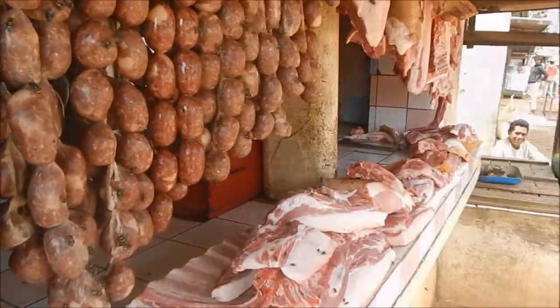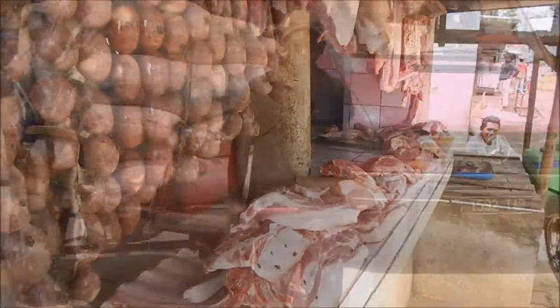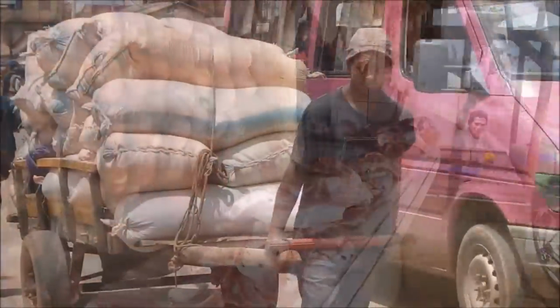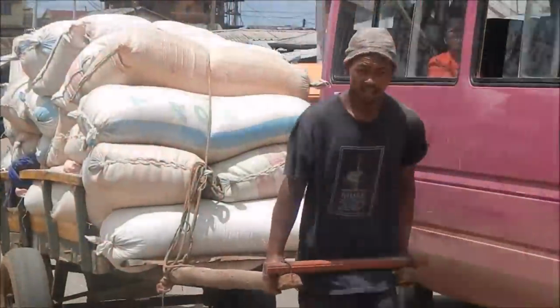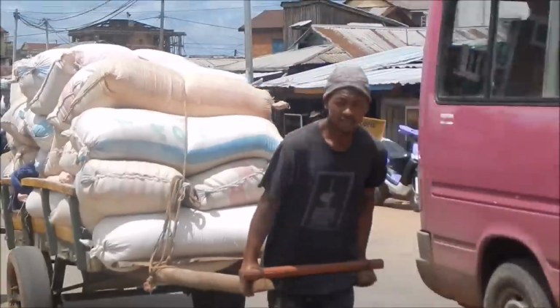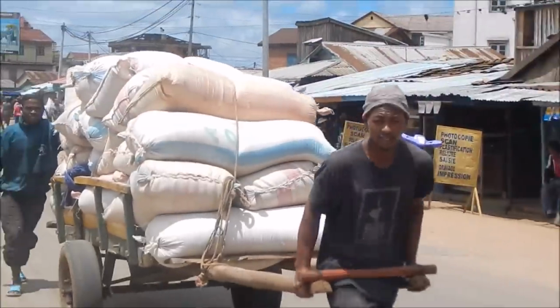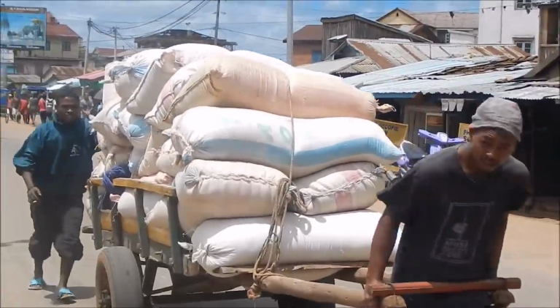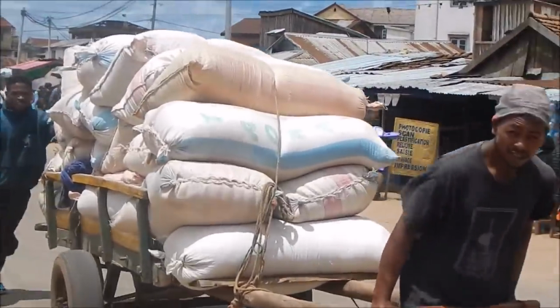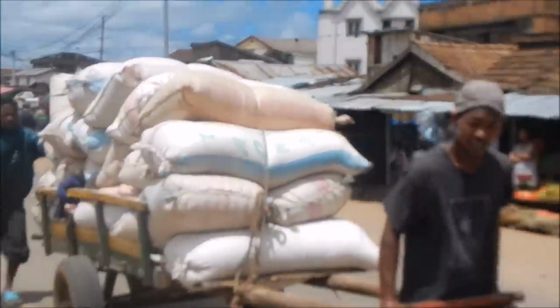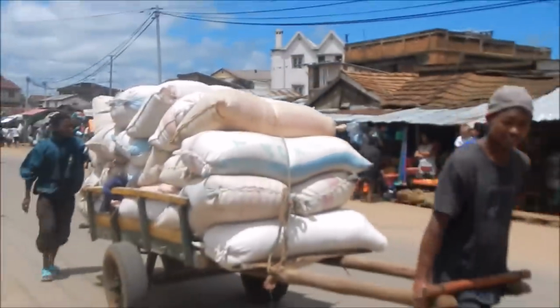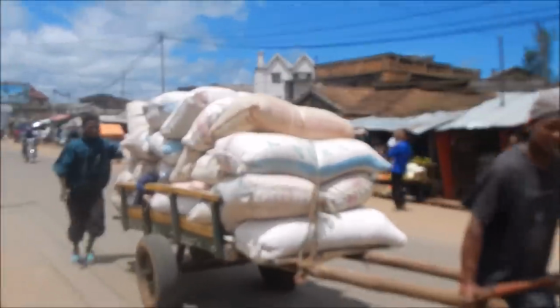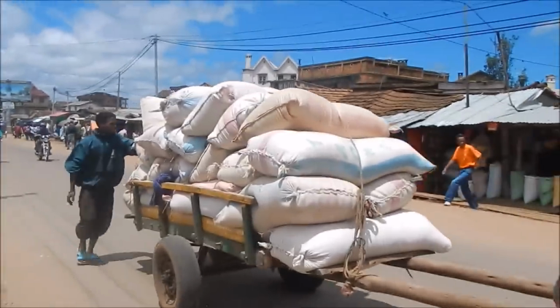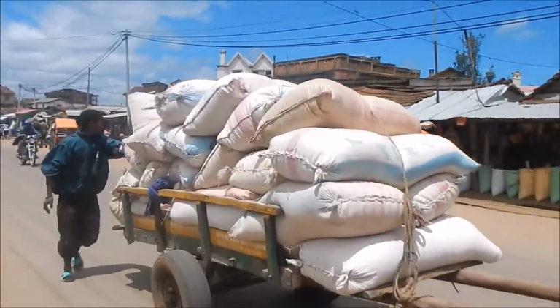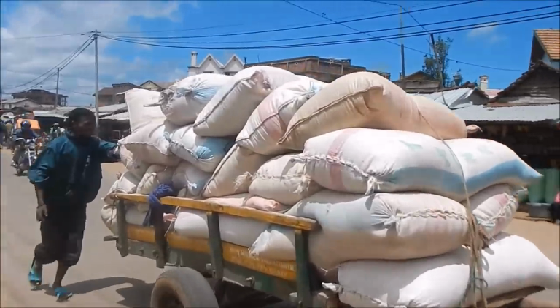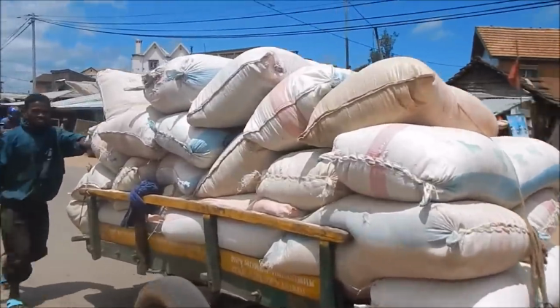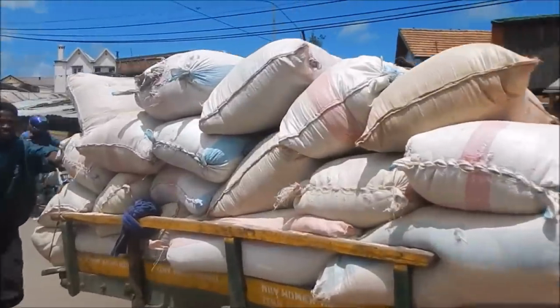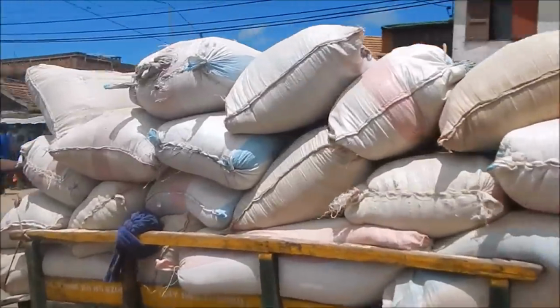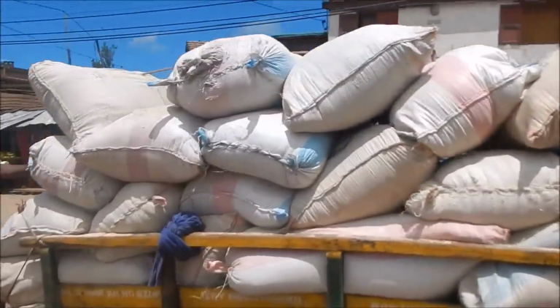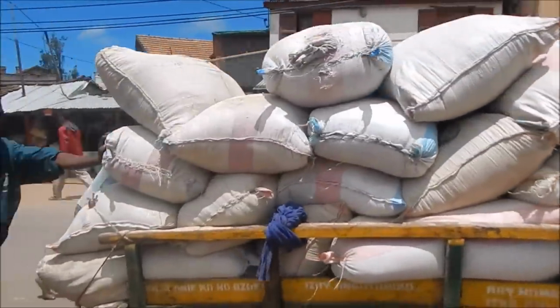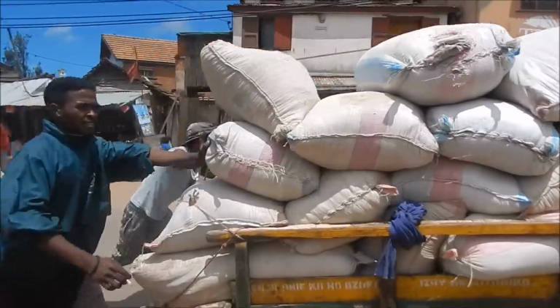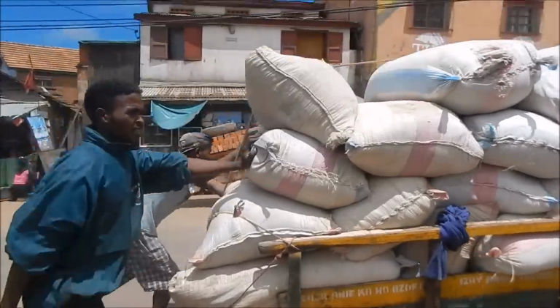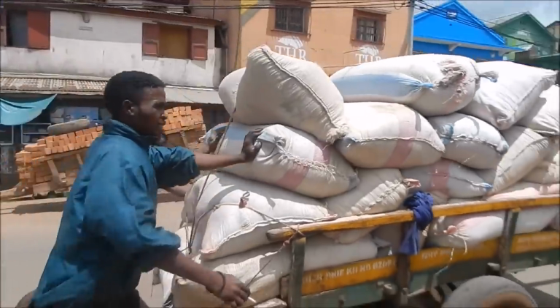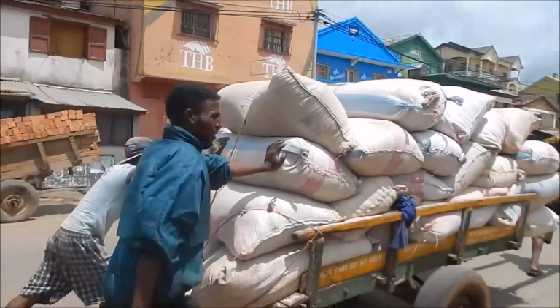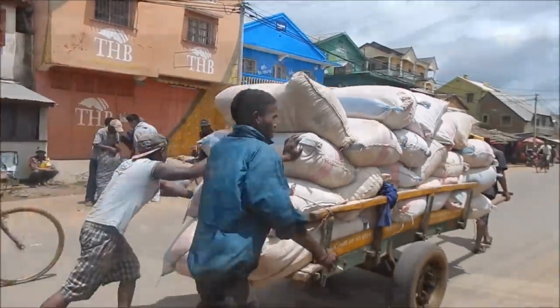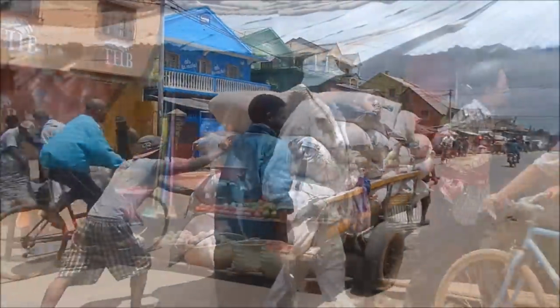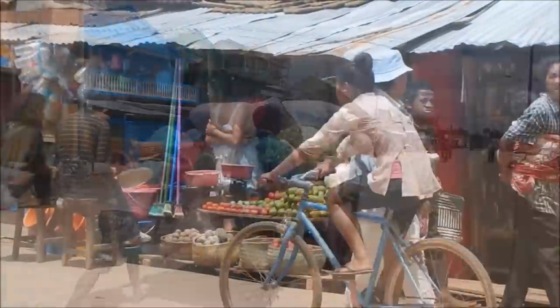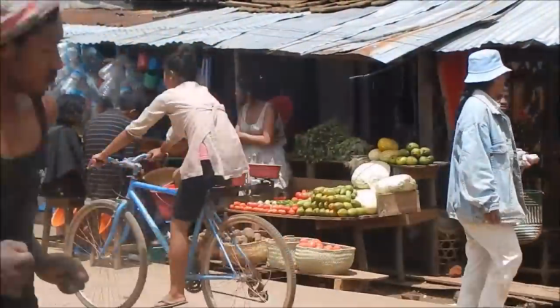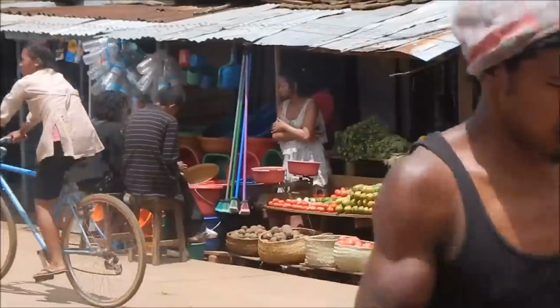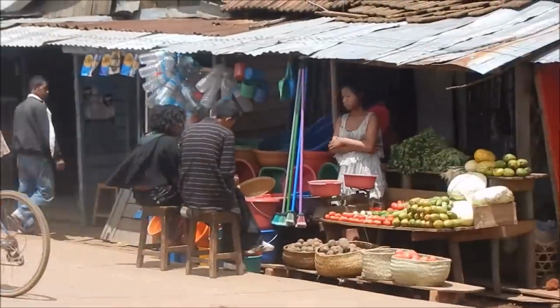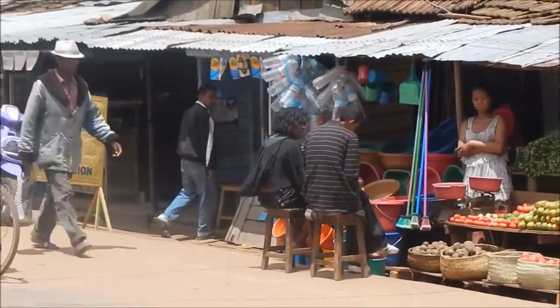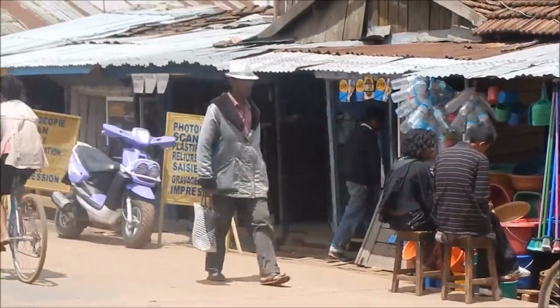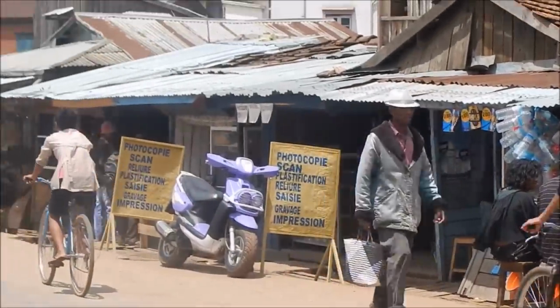These guys right here are probably the hardest-working Malagasy — they push and transport rice from city to city. It's more local vendors just selling stuff.